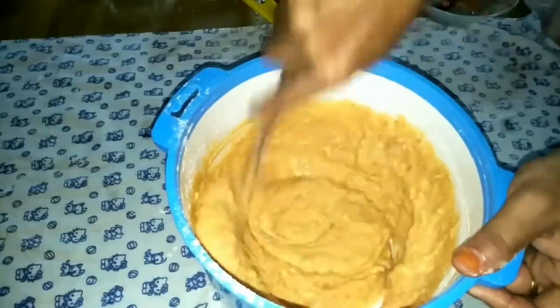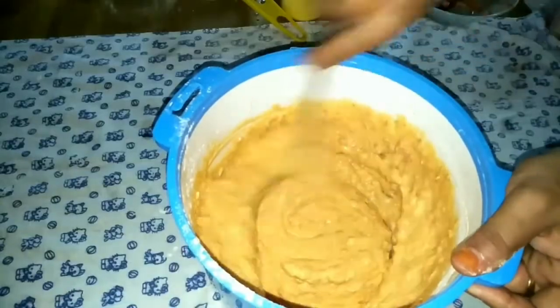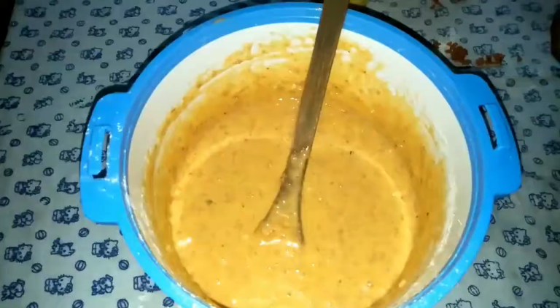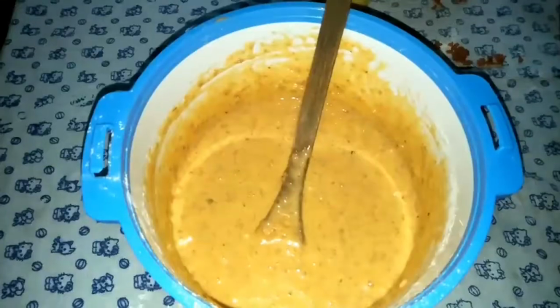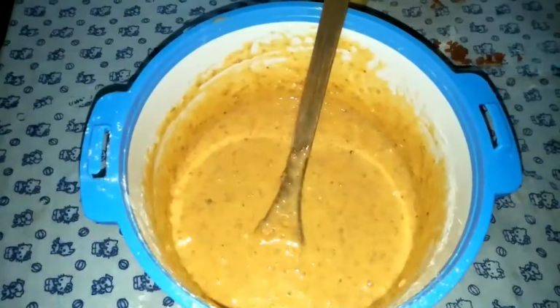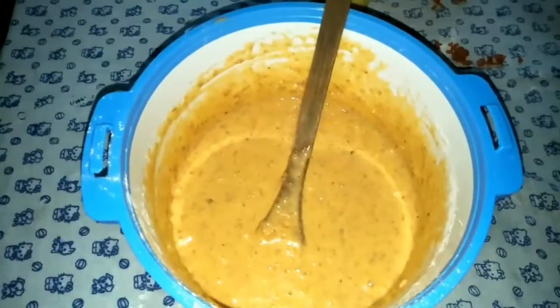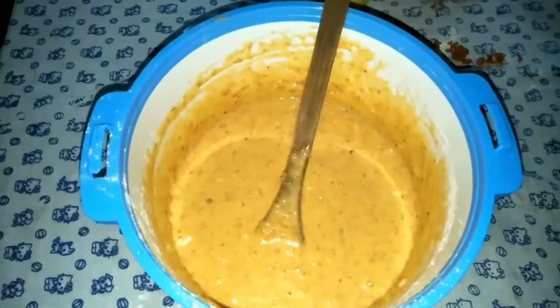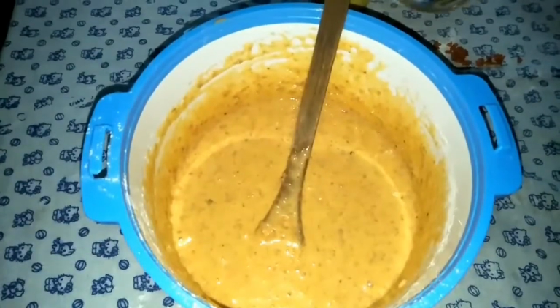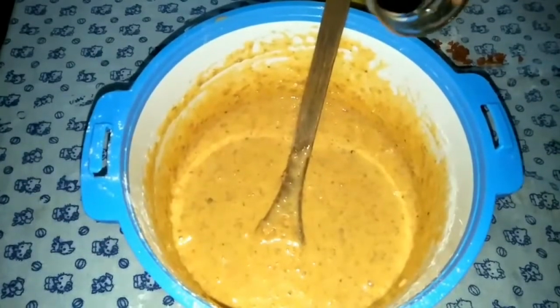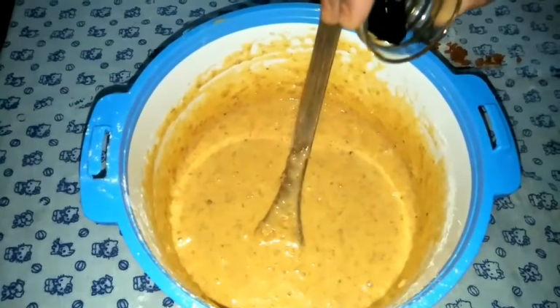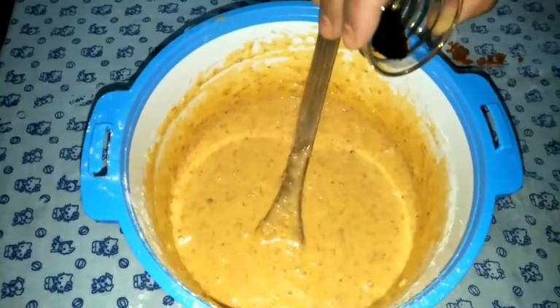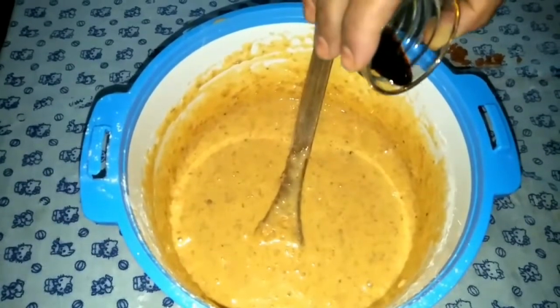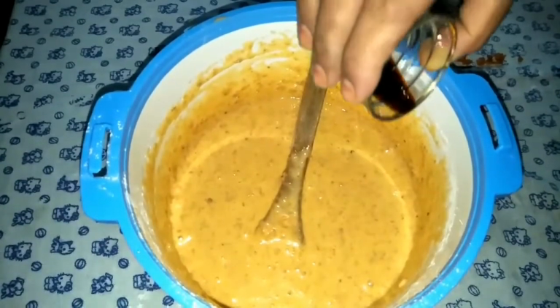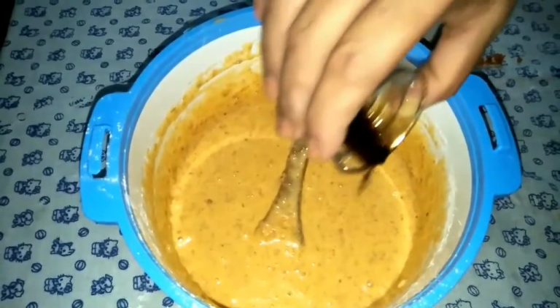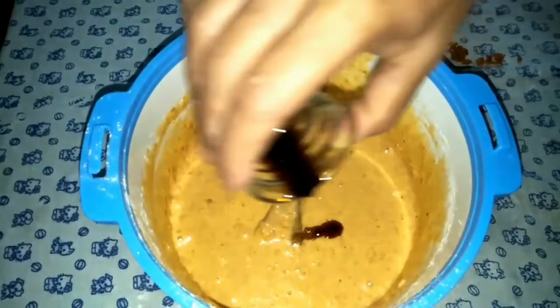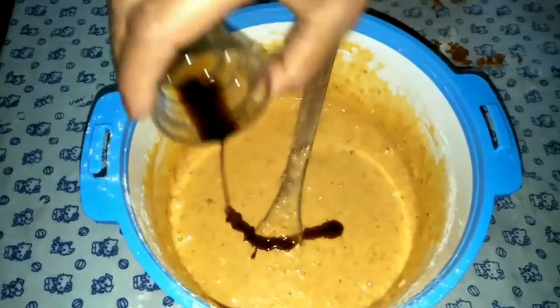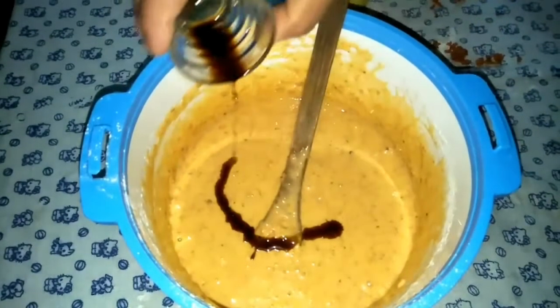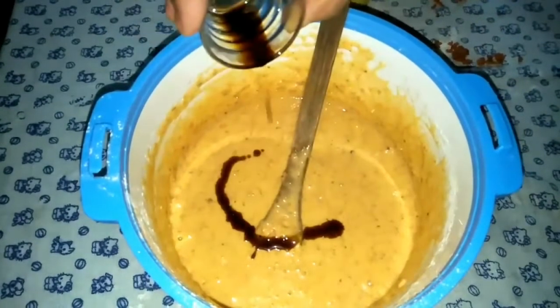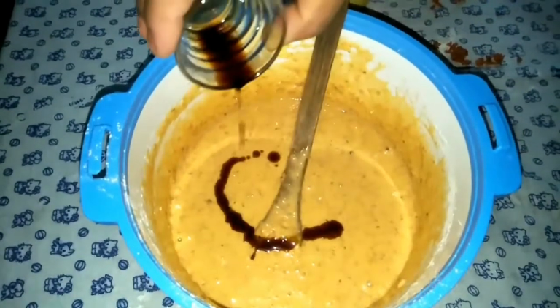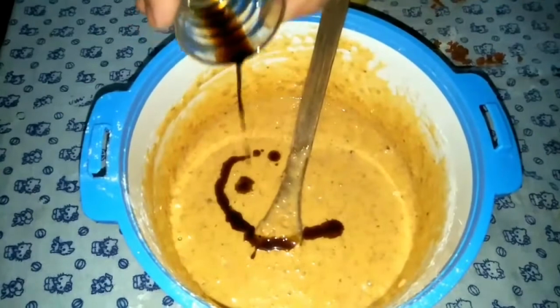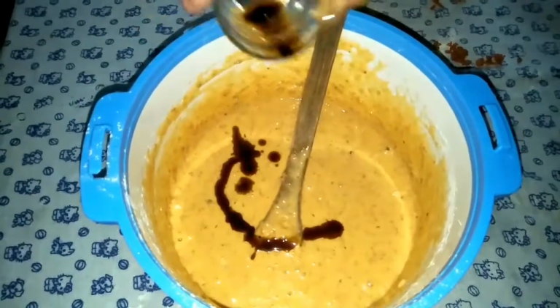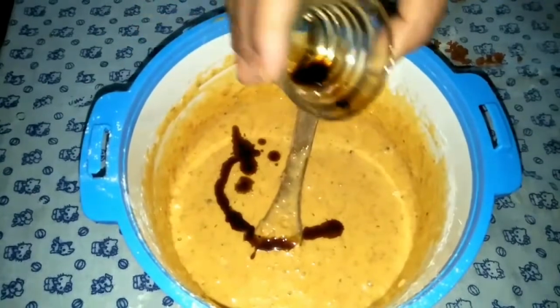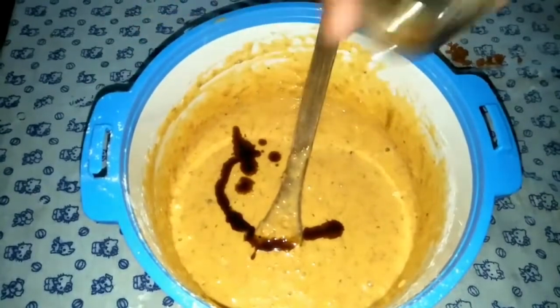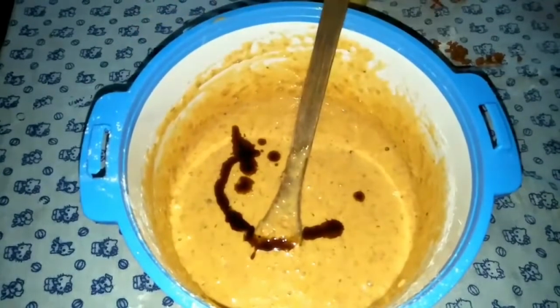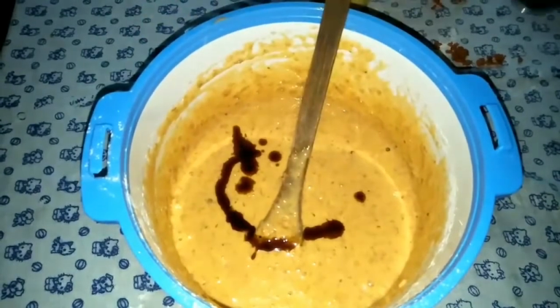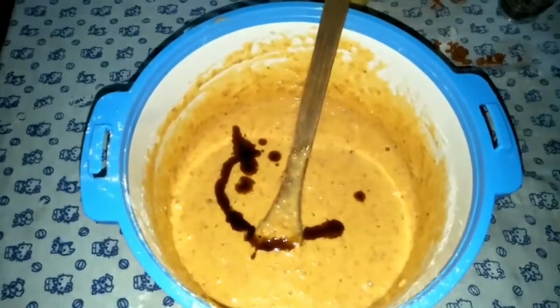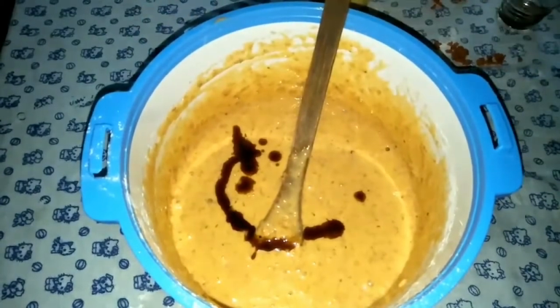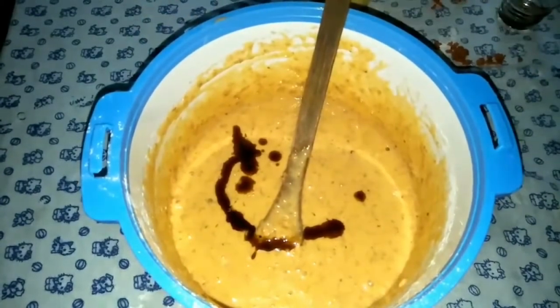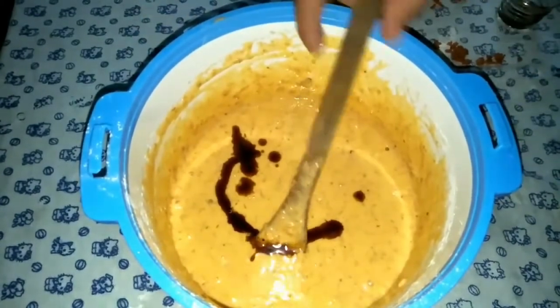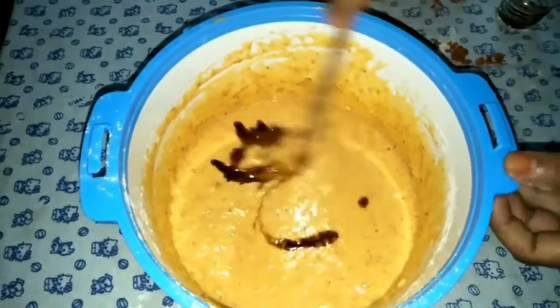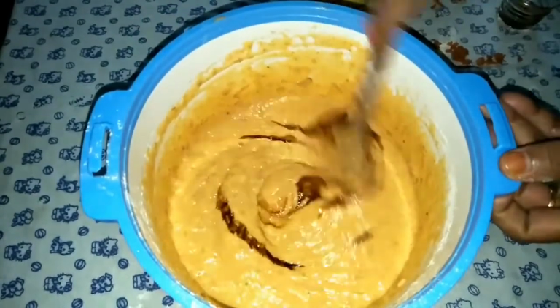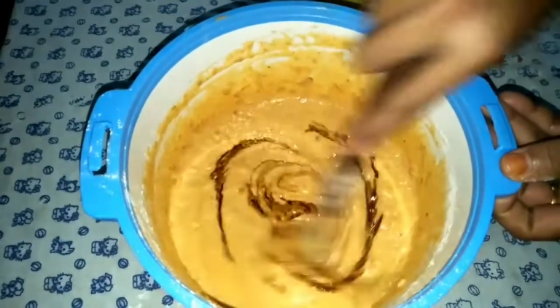We have to mix the cake. We put a quarter teaspoon of vanilla and mix it in.